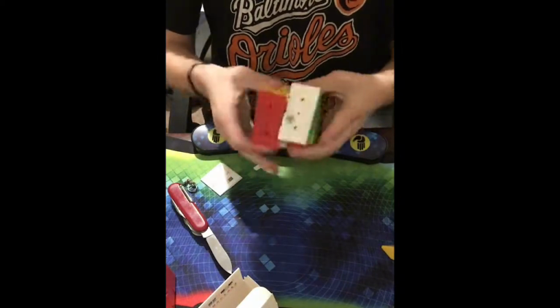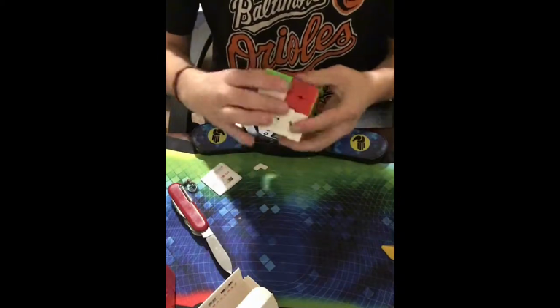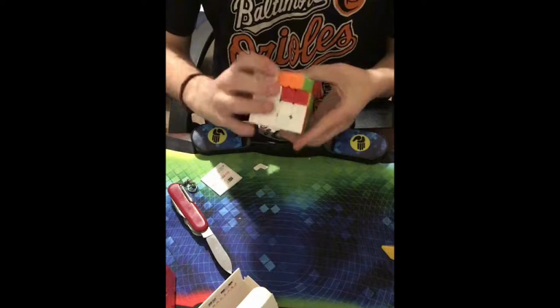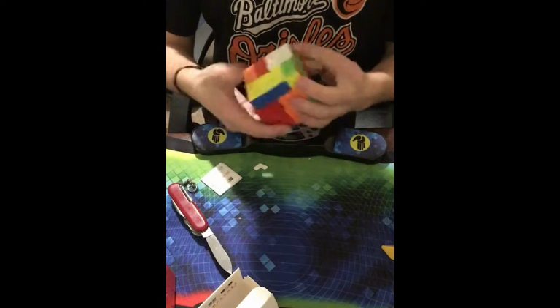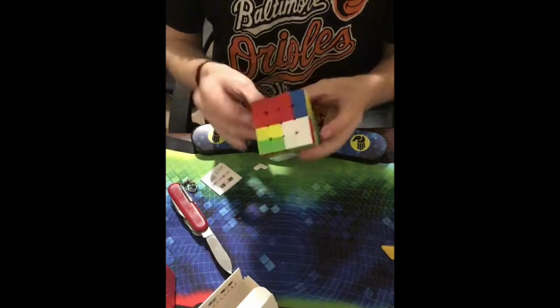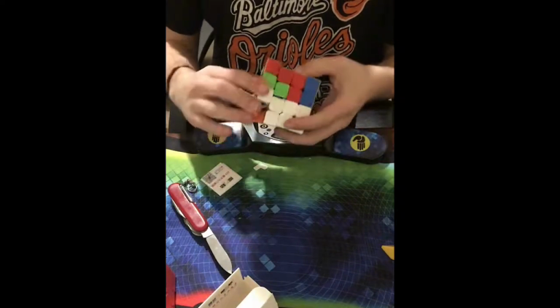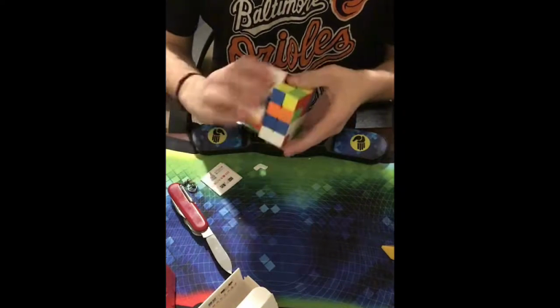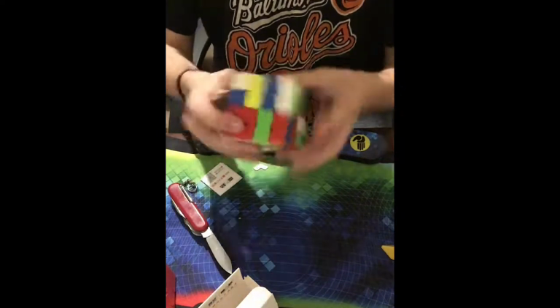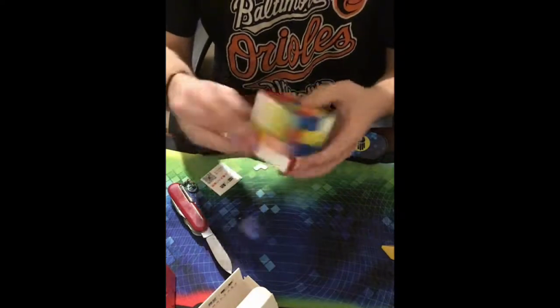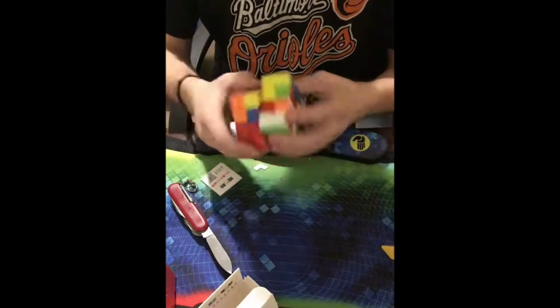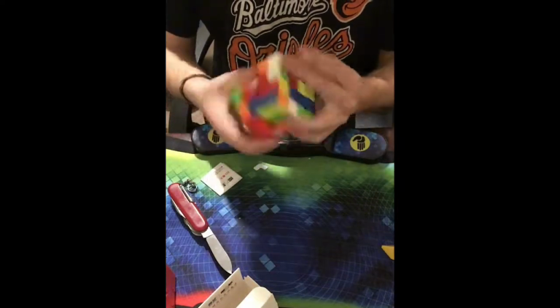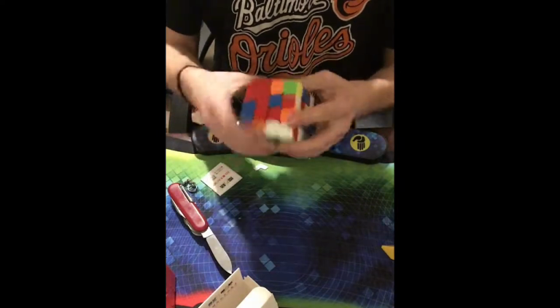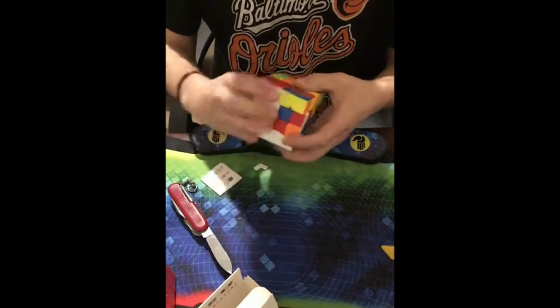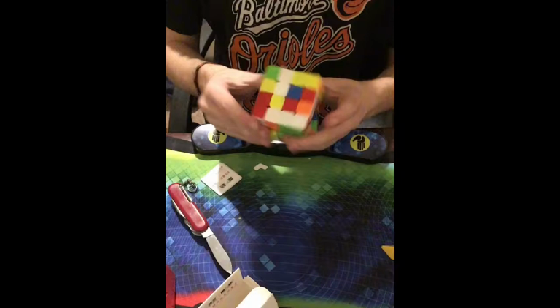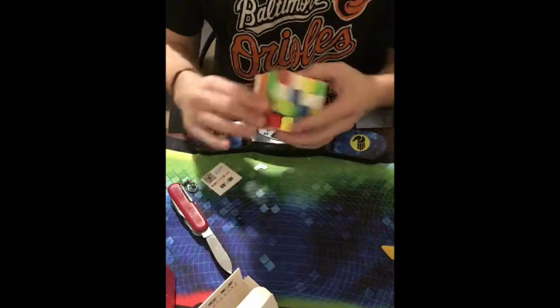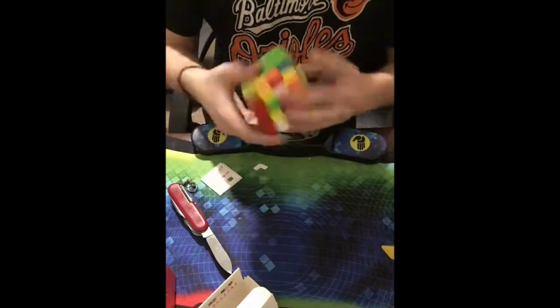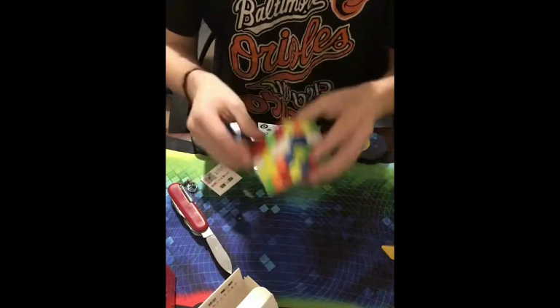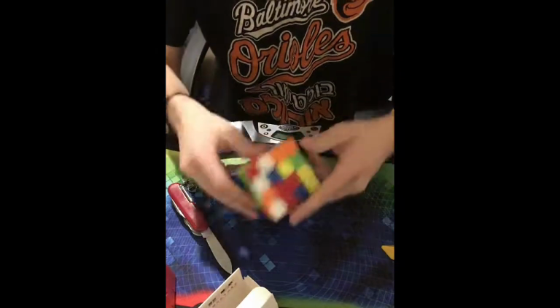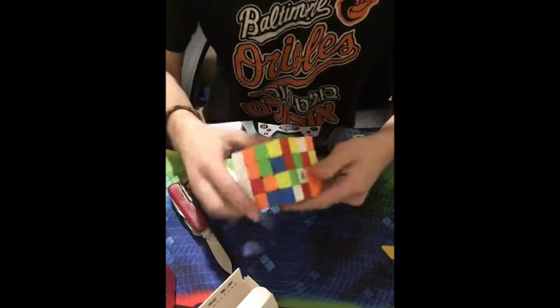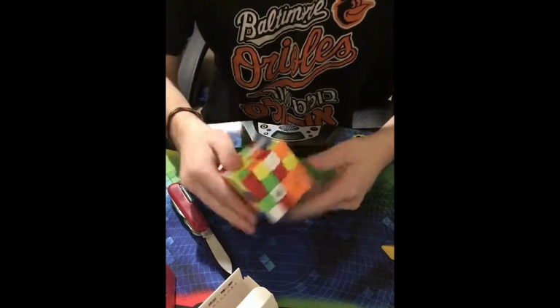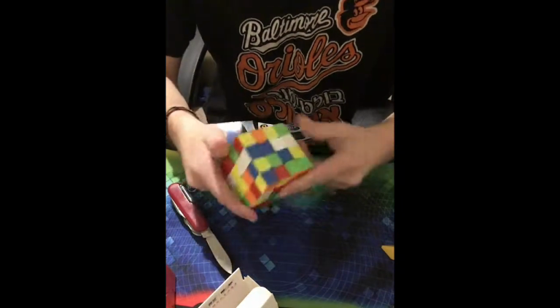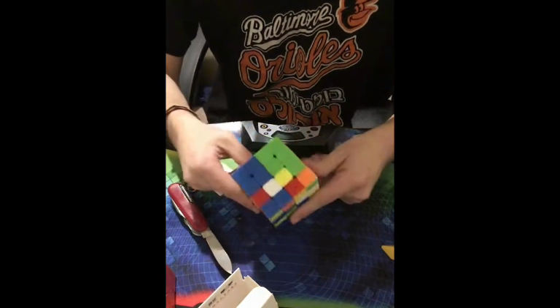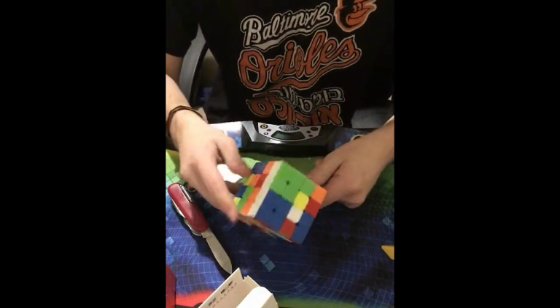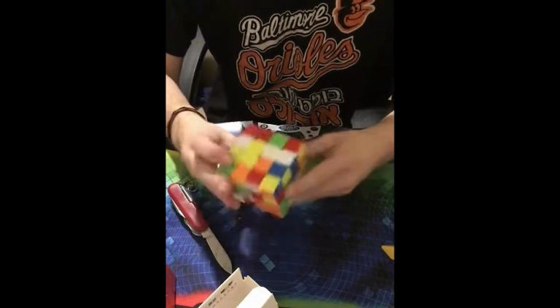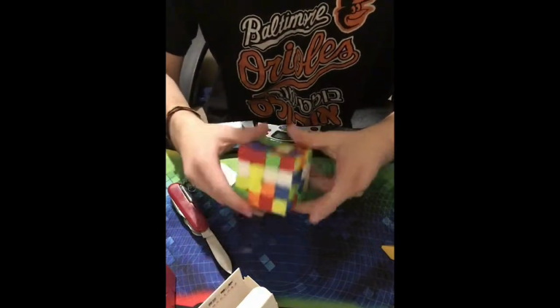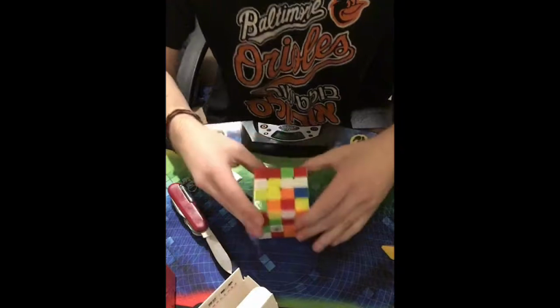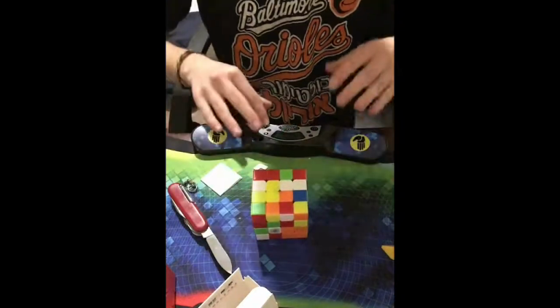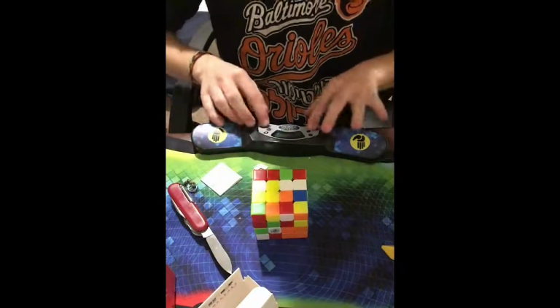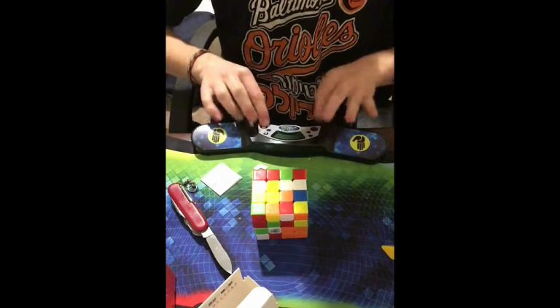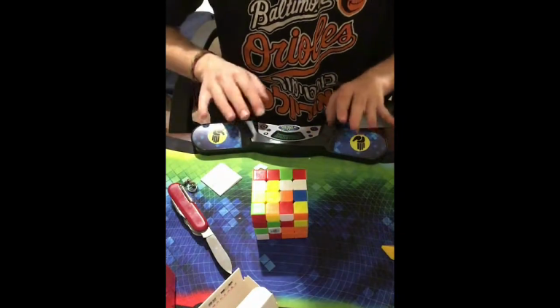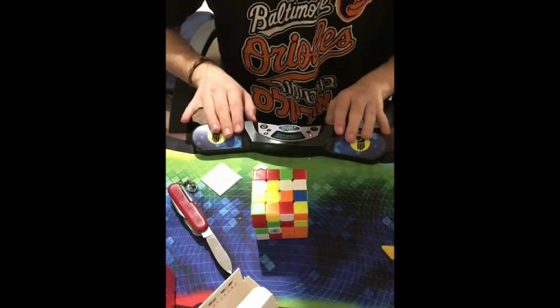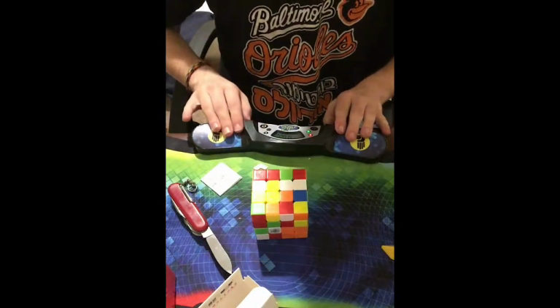It feels really nice. Let's scramble this up. I did recently switch to the Yao method and I'm pretty bad at it, but wow this thing is really really nice. Let's do a solve — I'm pretty terrible at 4x4.